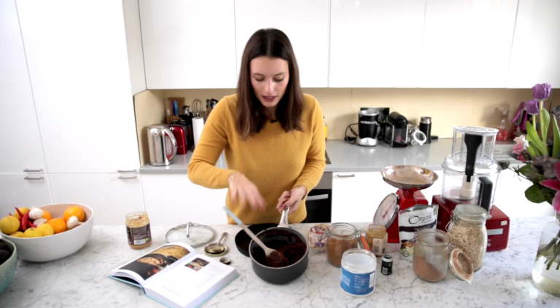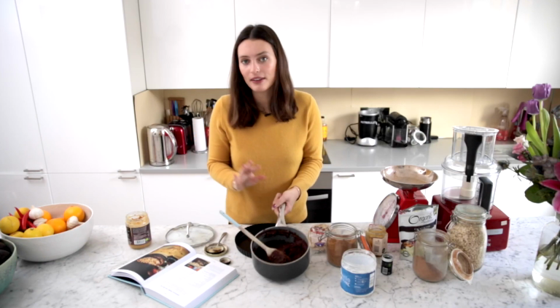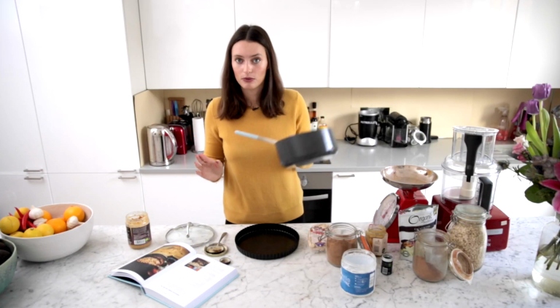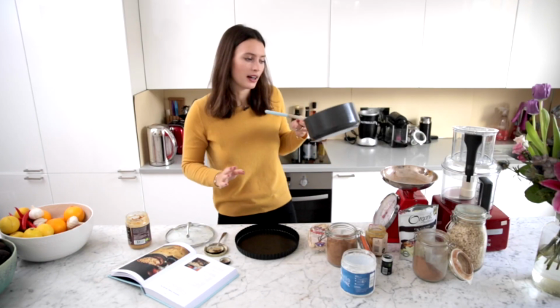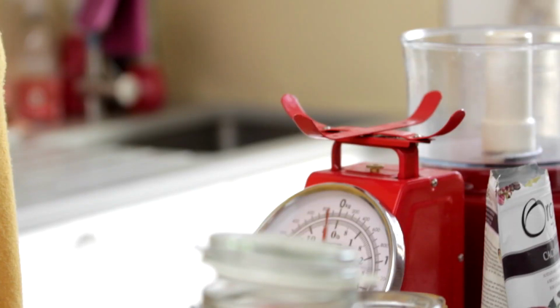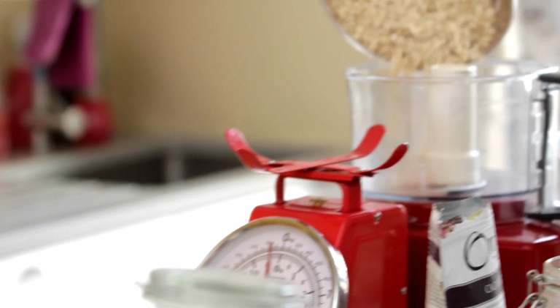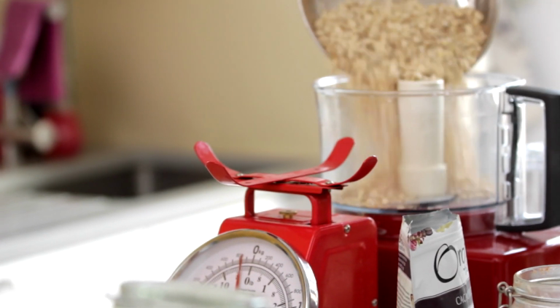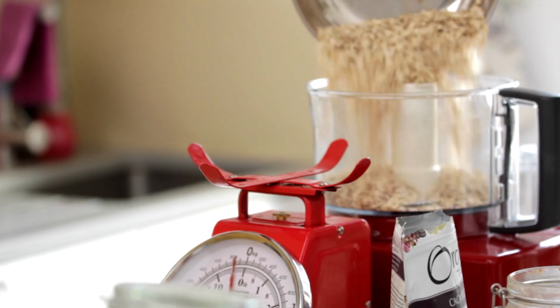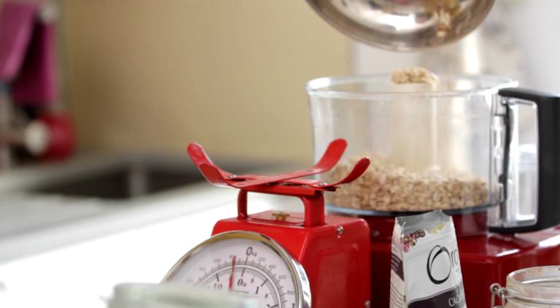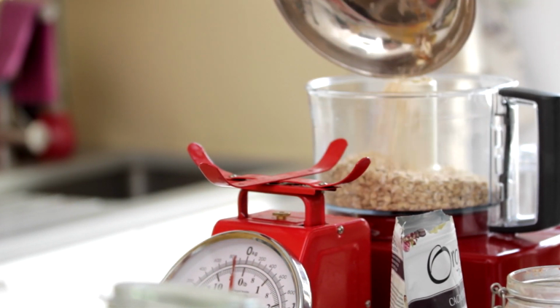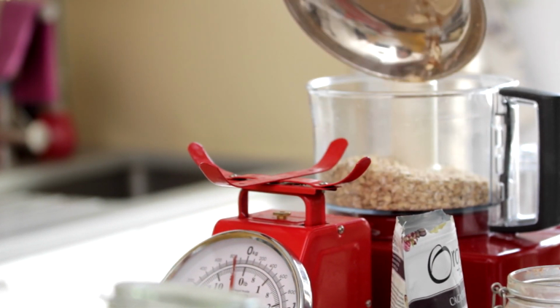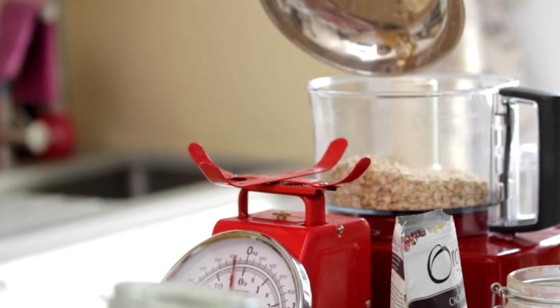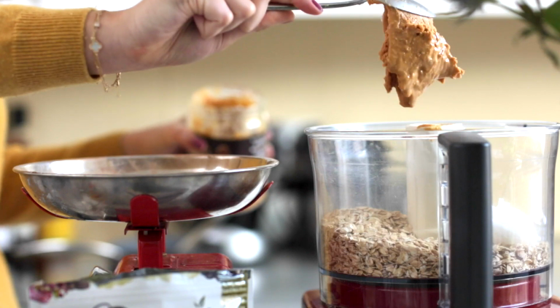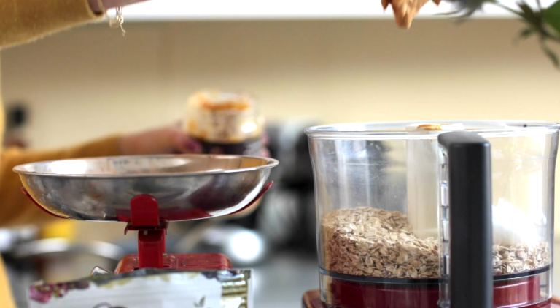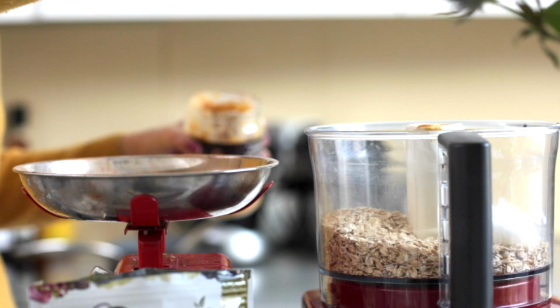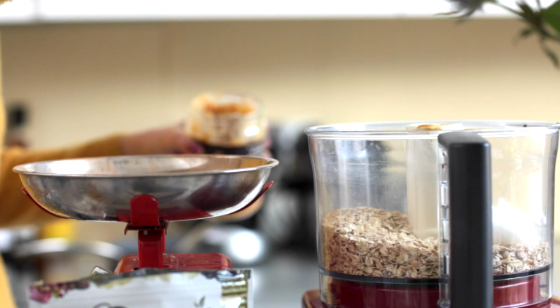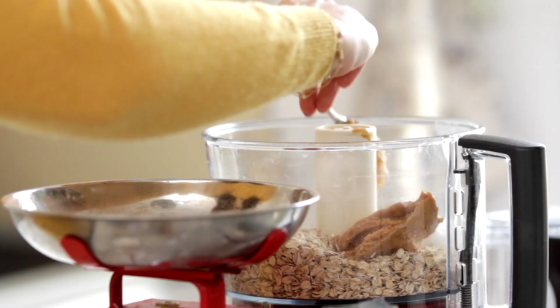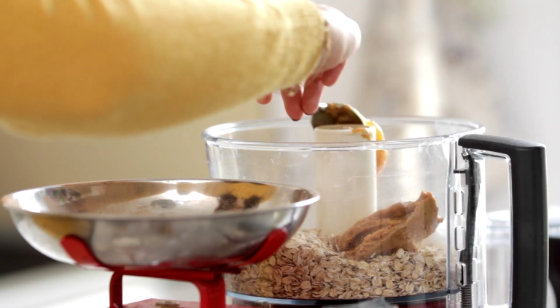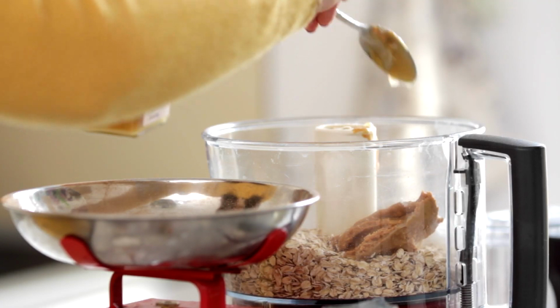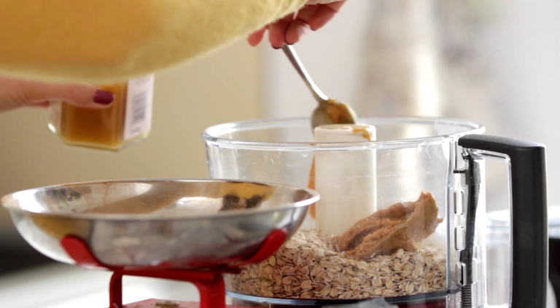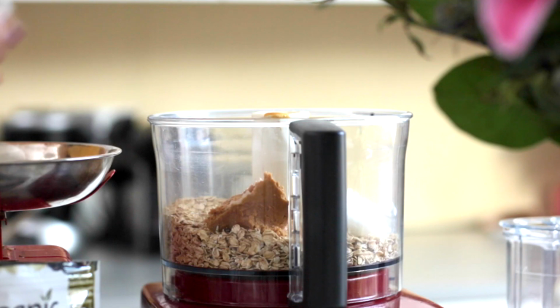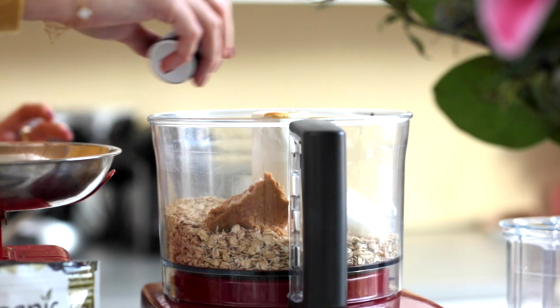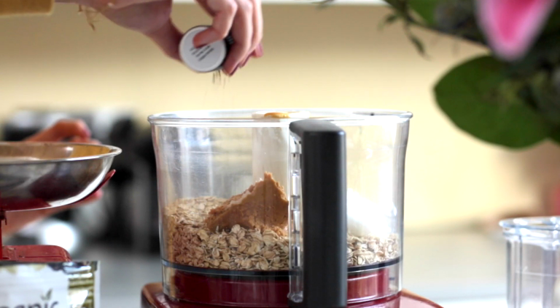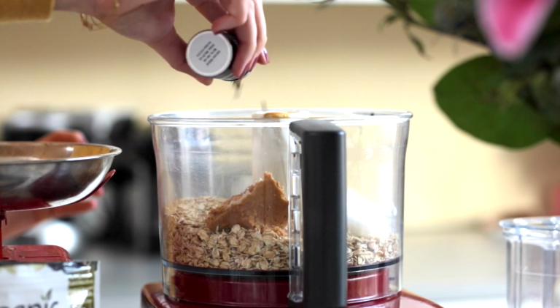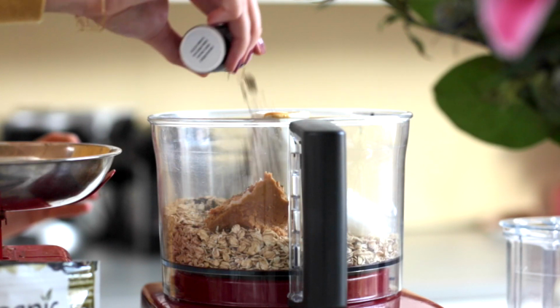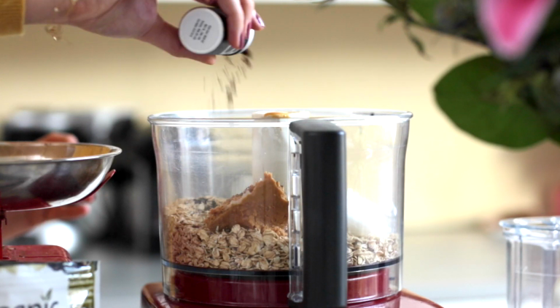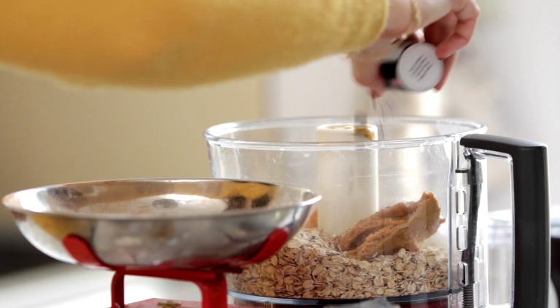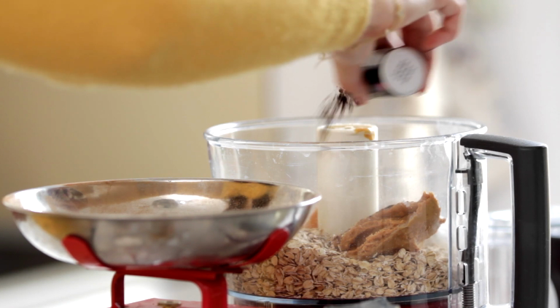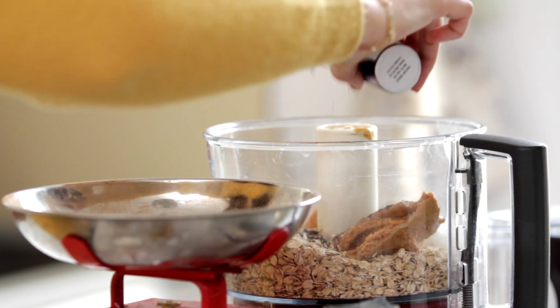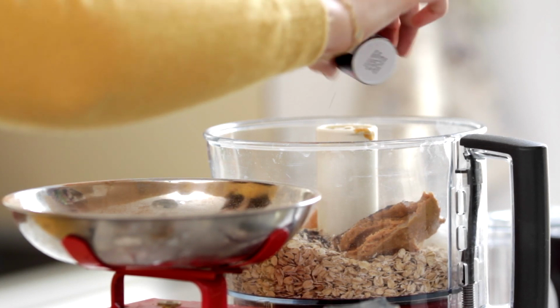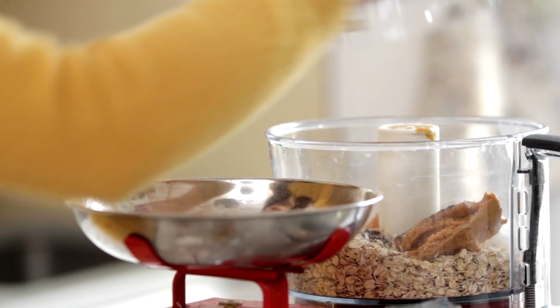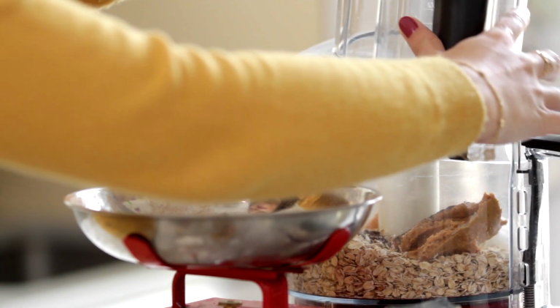So we're going to leave that to cool on one side. I'm going to quickly make the base — we just want to put in the oats, a little more peanut butter, a little bit of honey, and a tiny bit of vanilla which just brings out the vanilla flavour in the top then. Put the lid on.